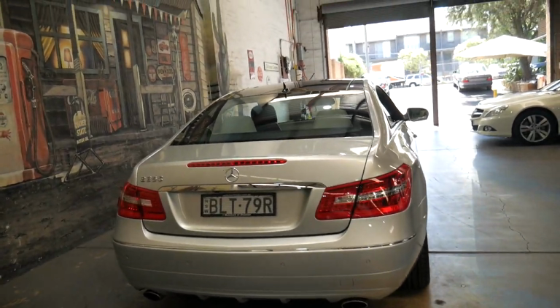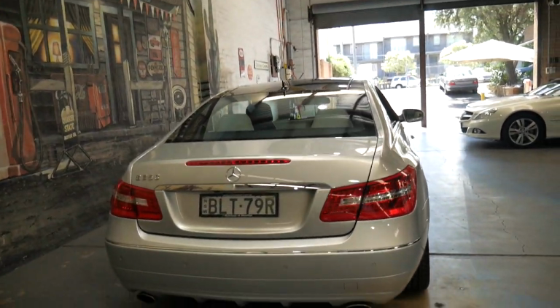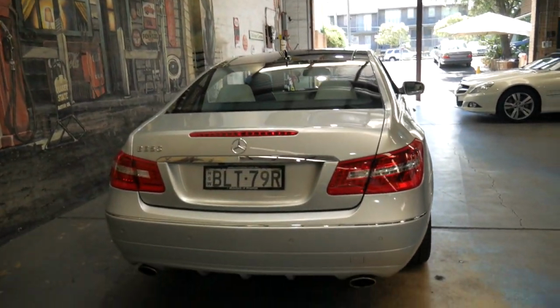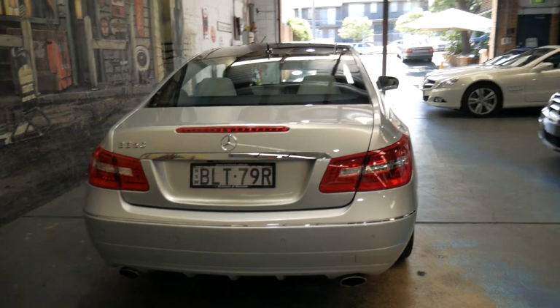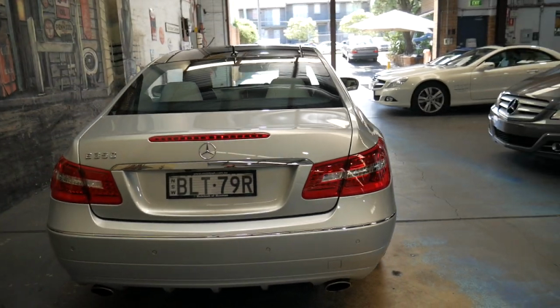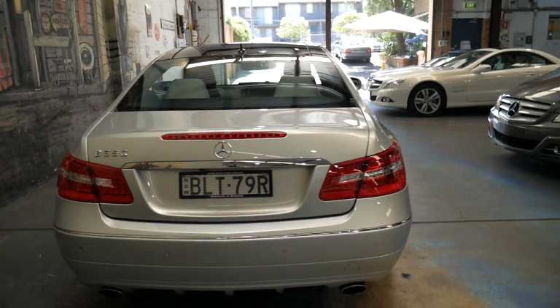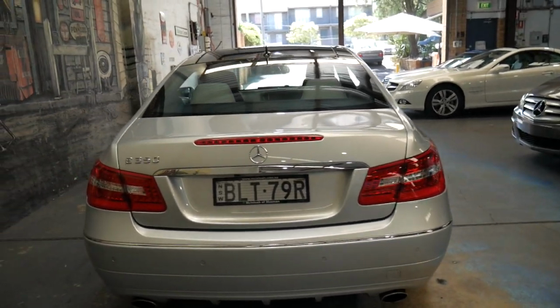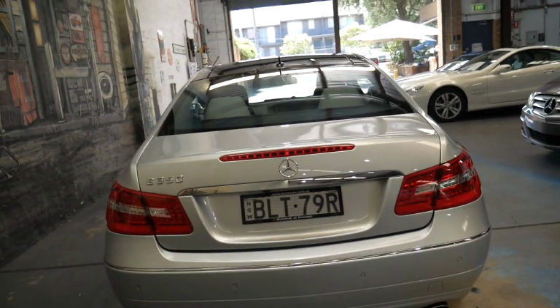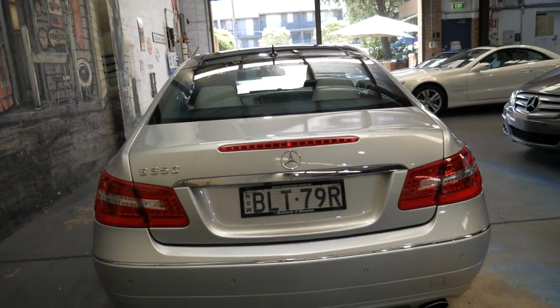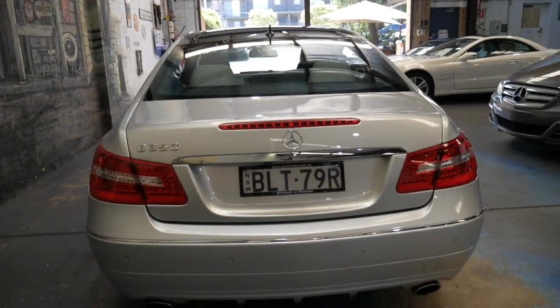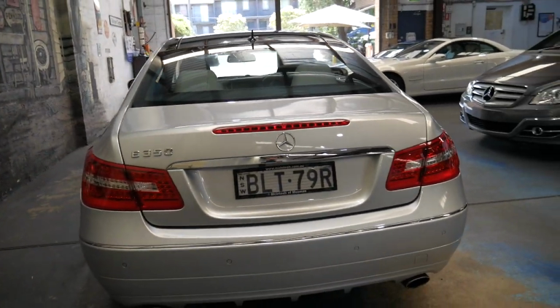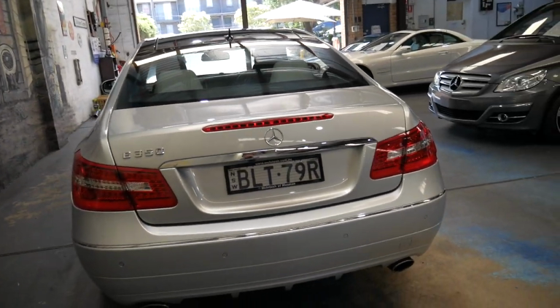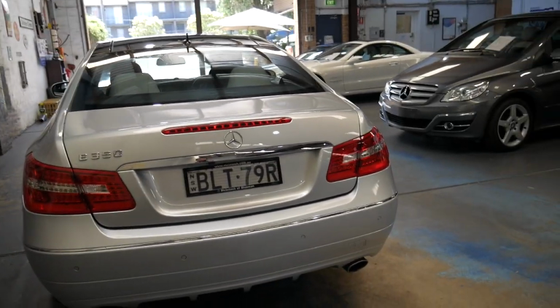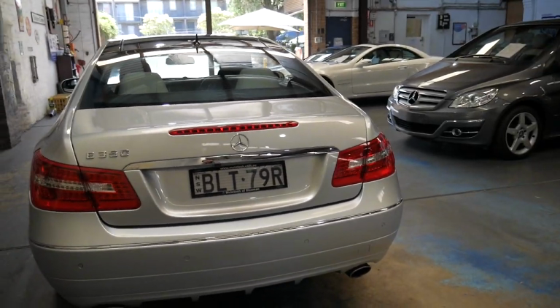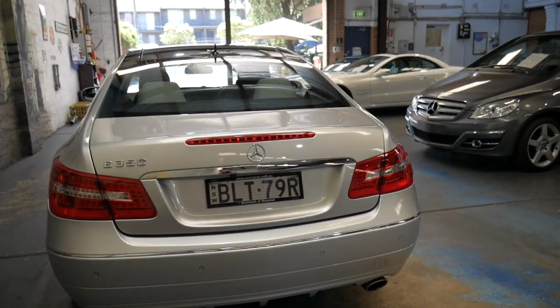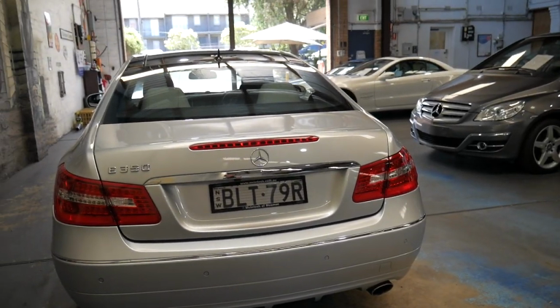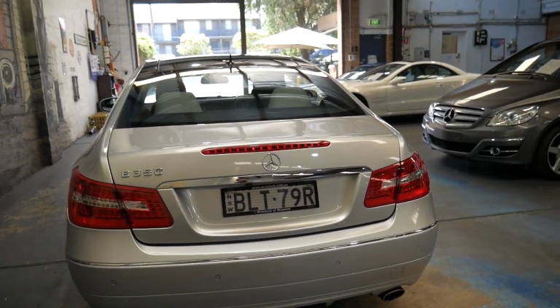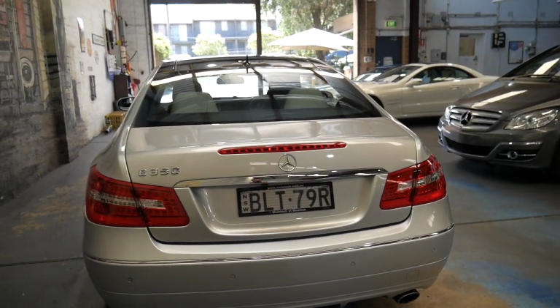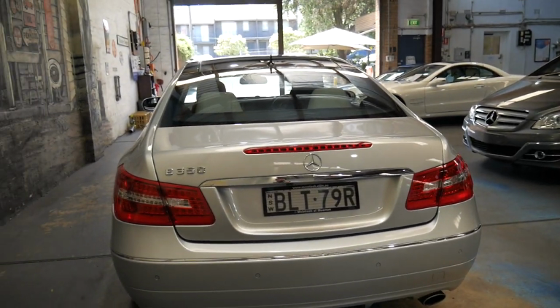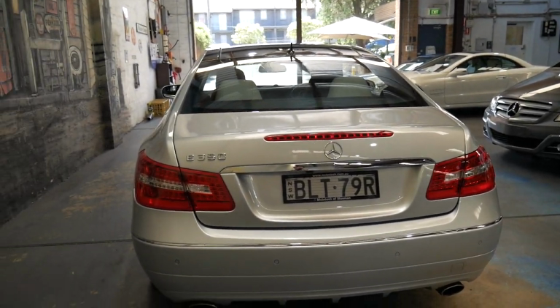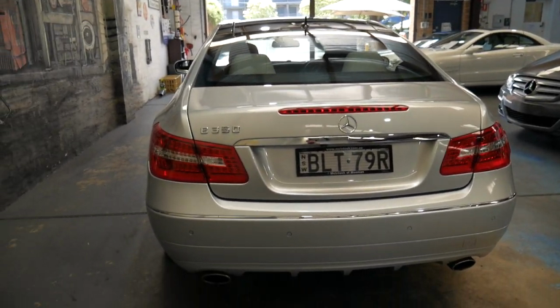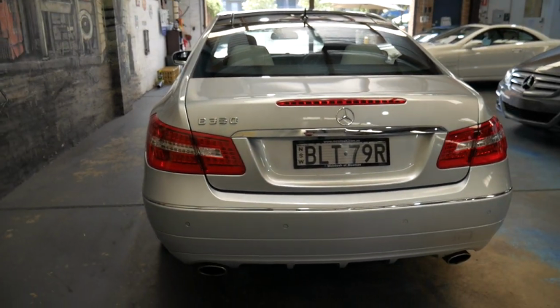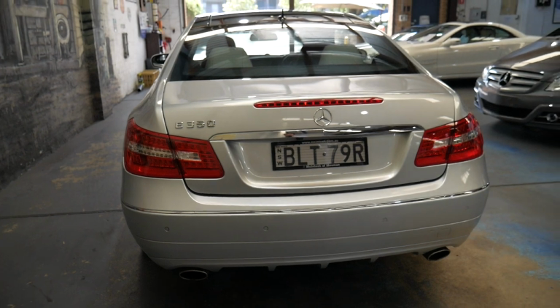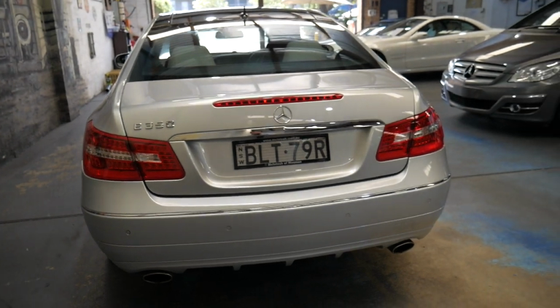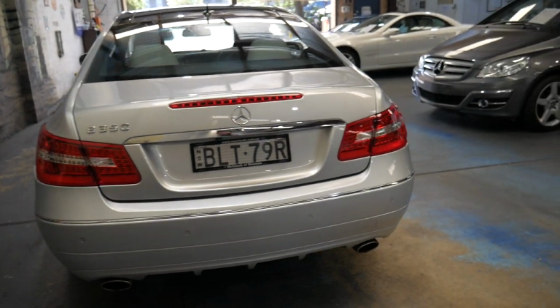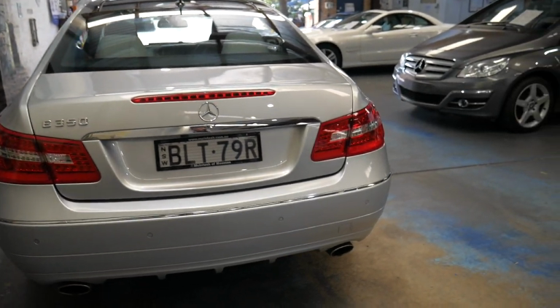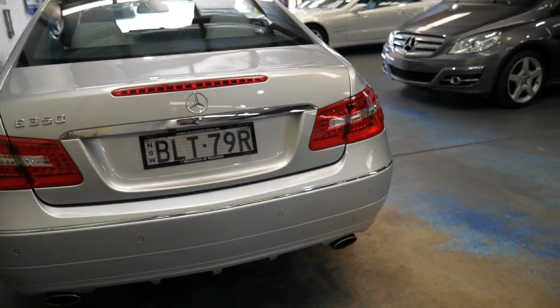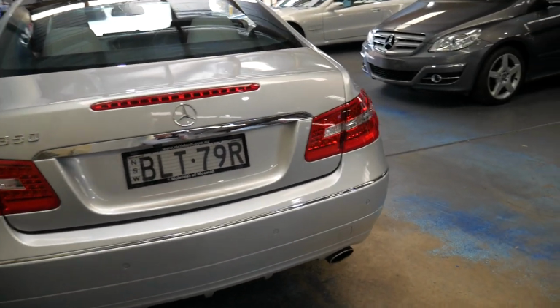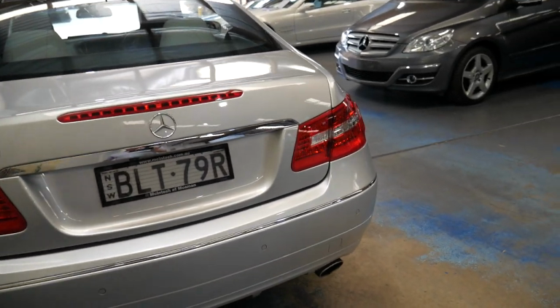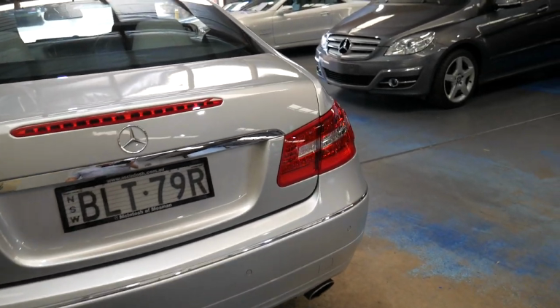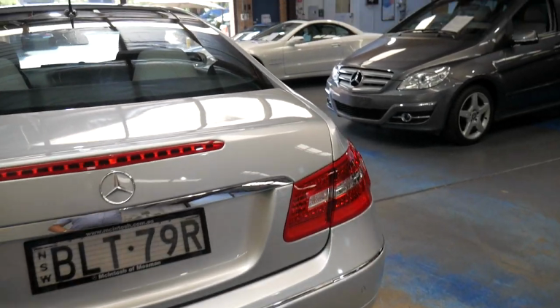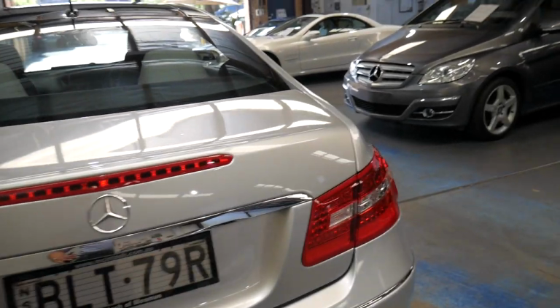To be able to buy this car now for around $30,000 with 69,000 kilometres is very good buying indeed.